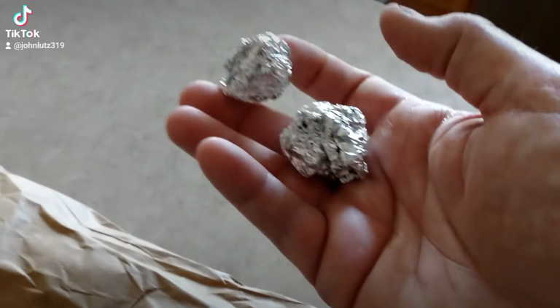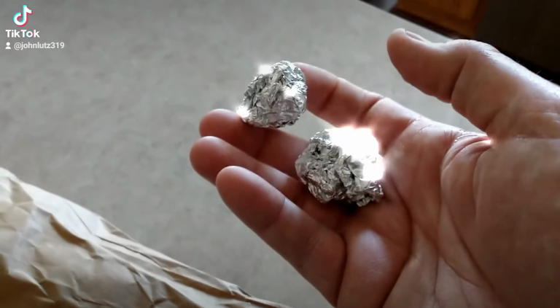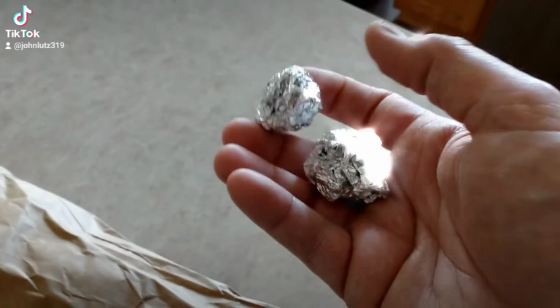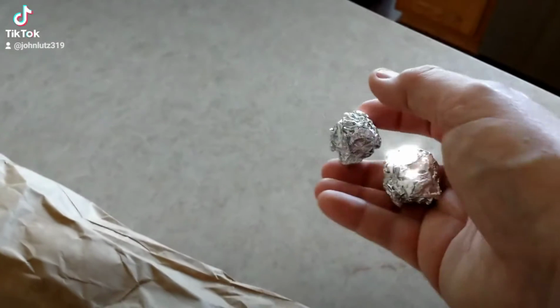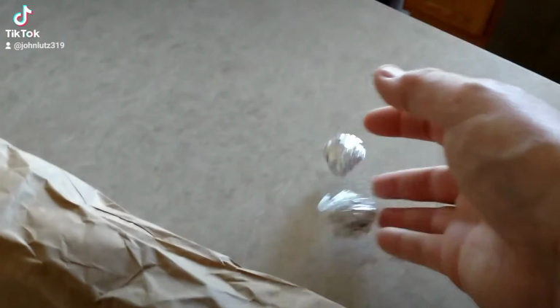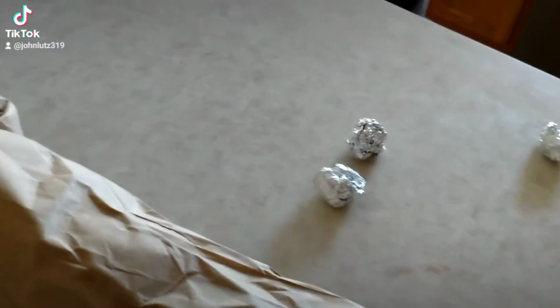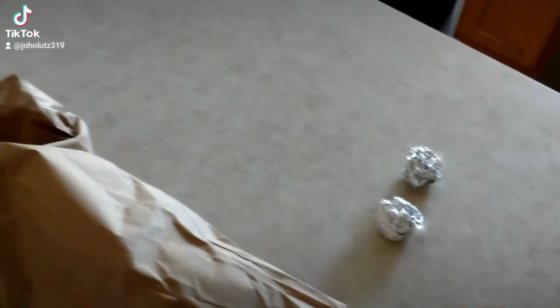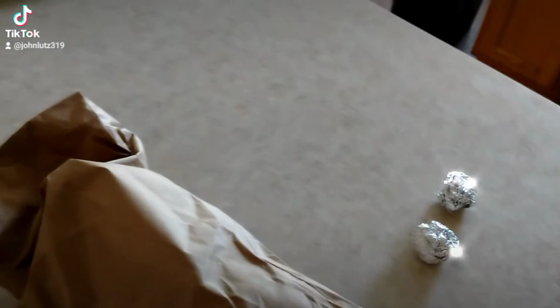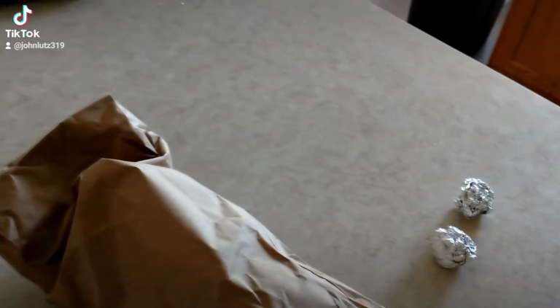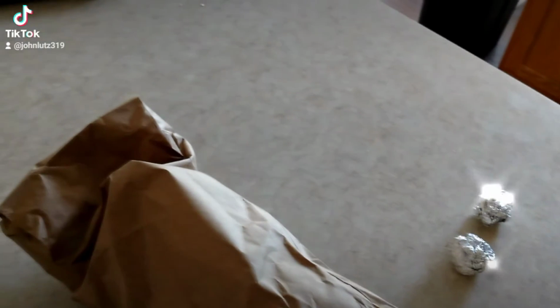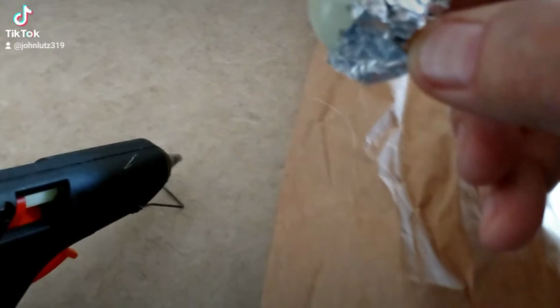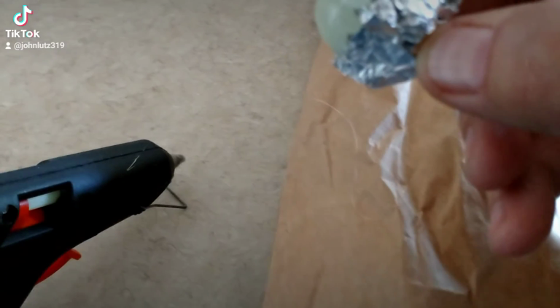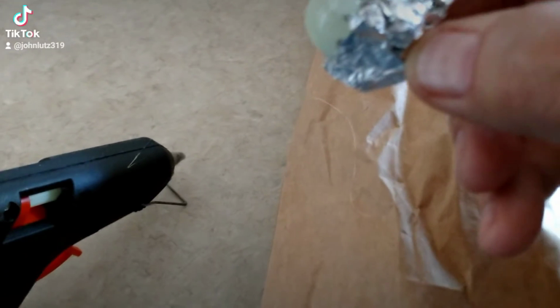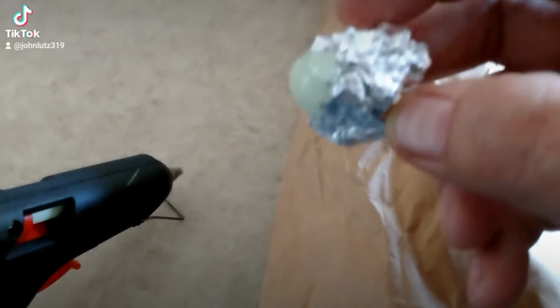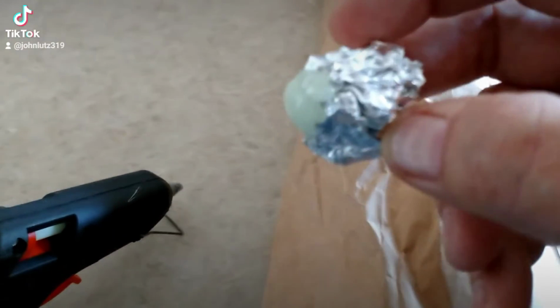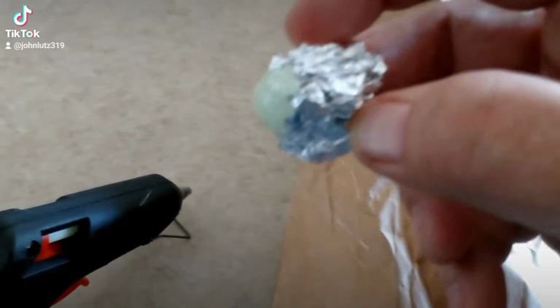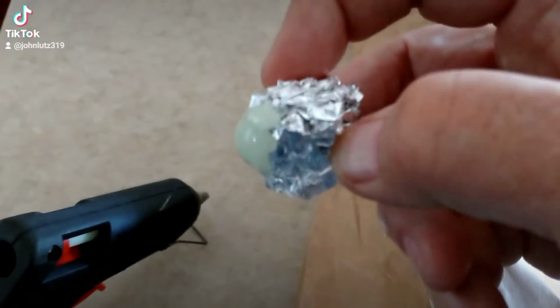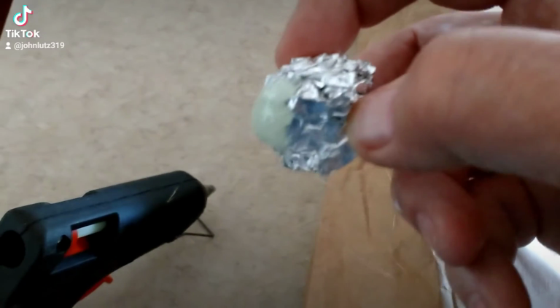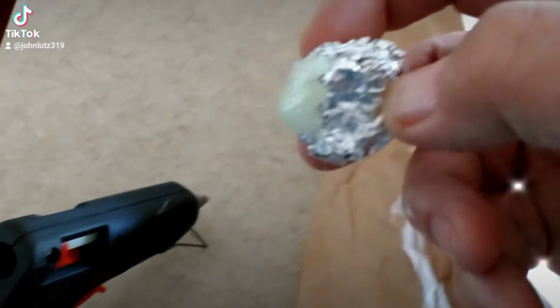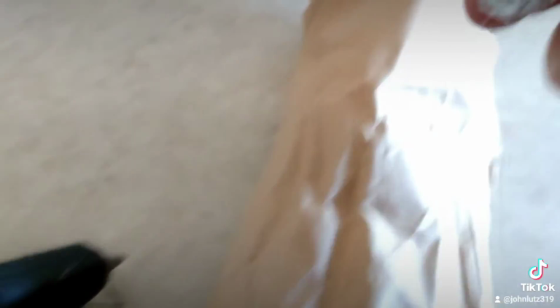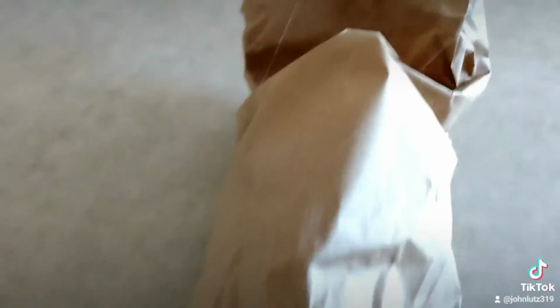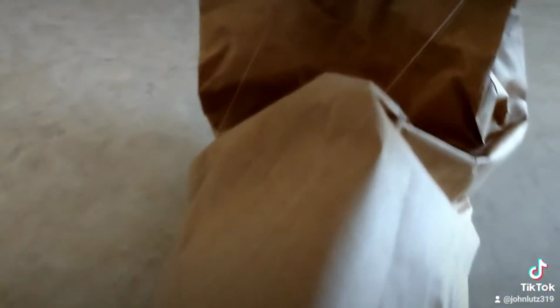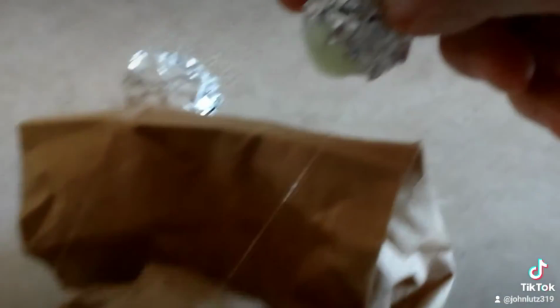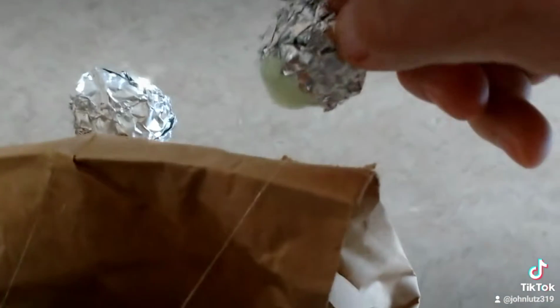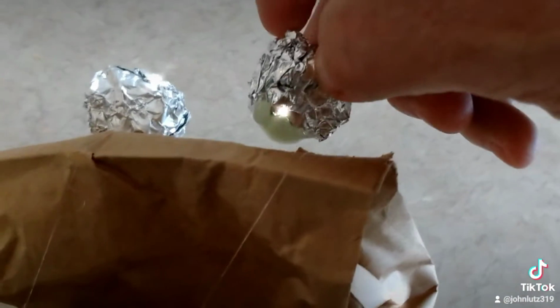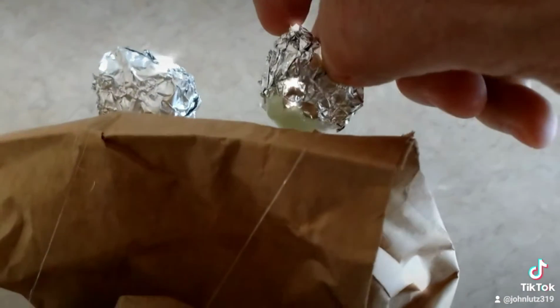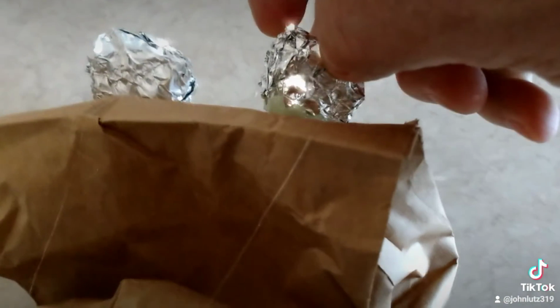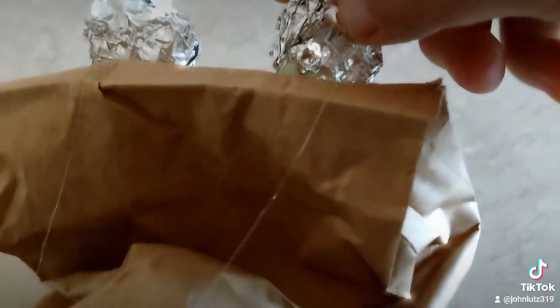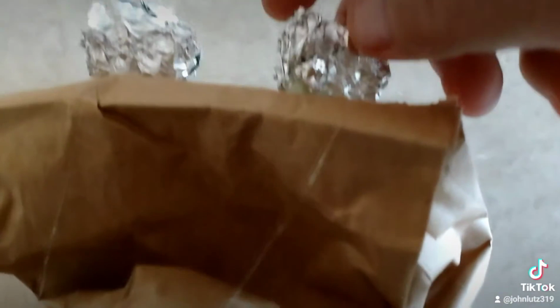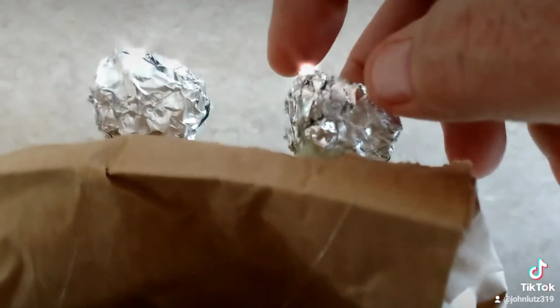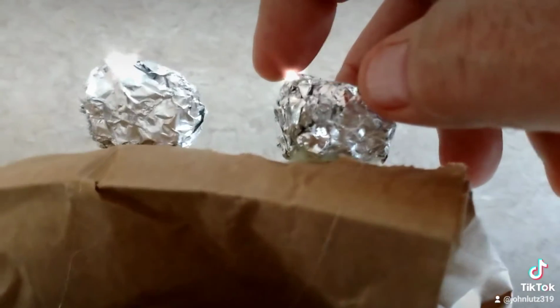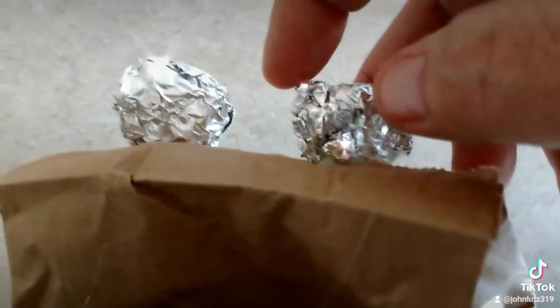I made some eyeballs out of some tinfoil, that's what we're gonna do next. Now I applied some hot melt glue to it and now I'm gonna stick it on top of the bag. Boom, that's my eyeballs.